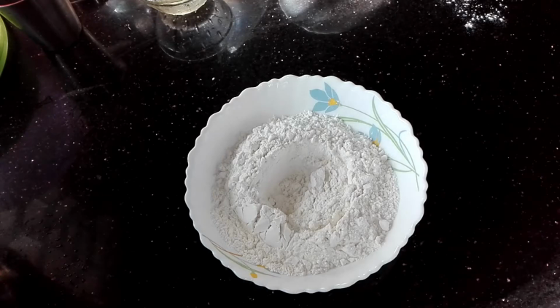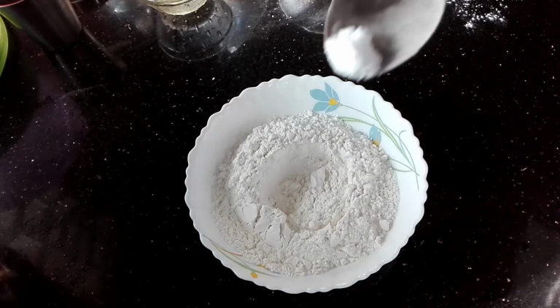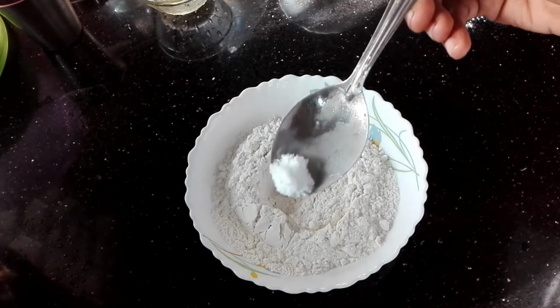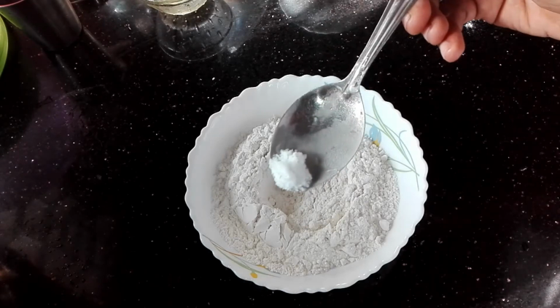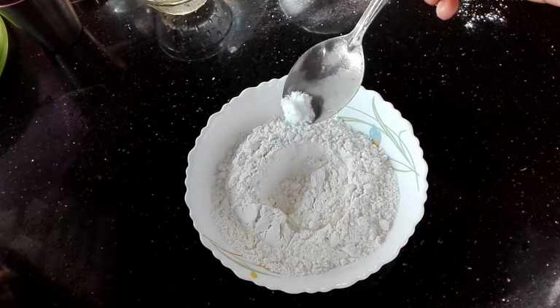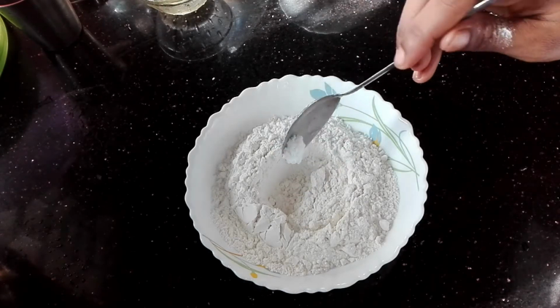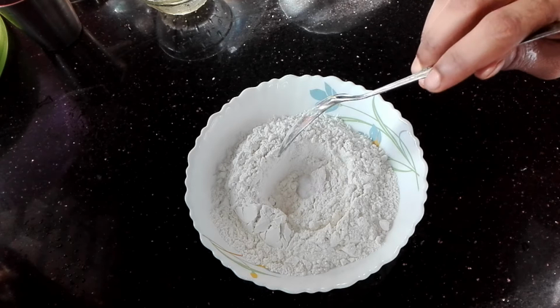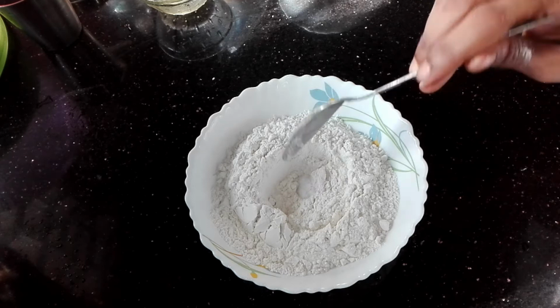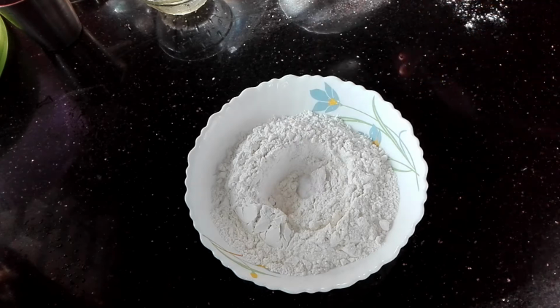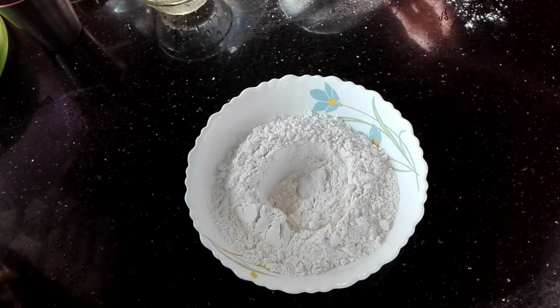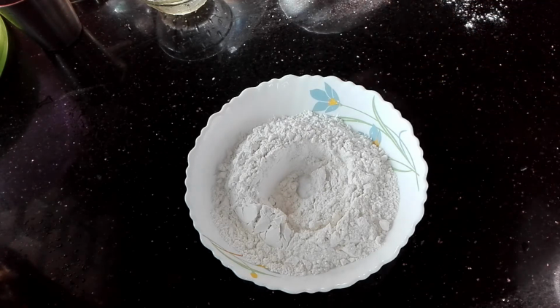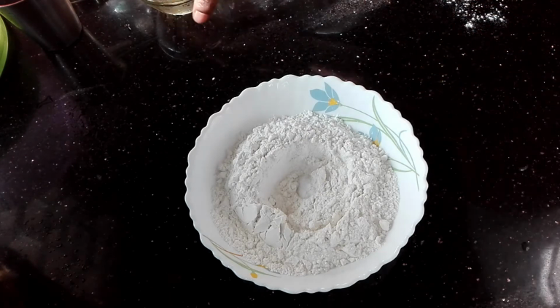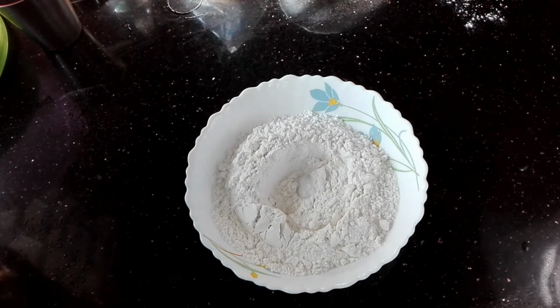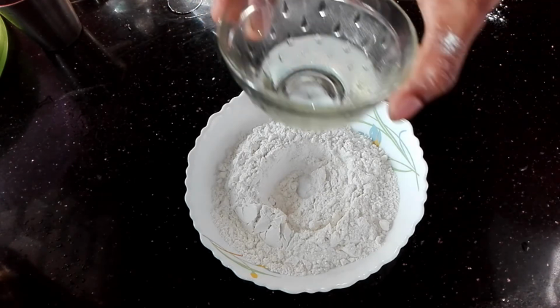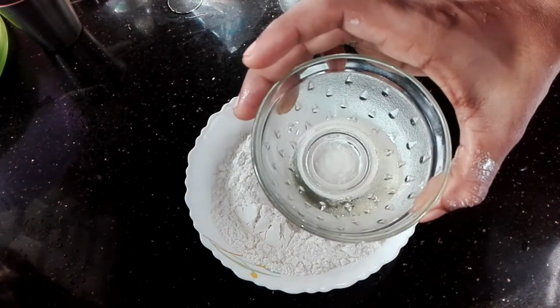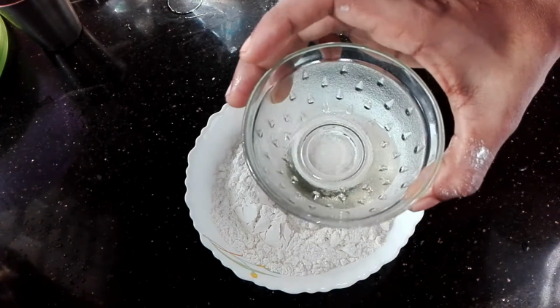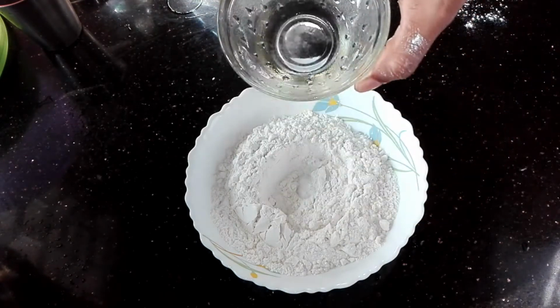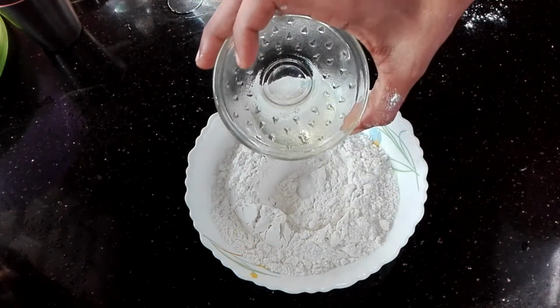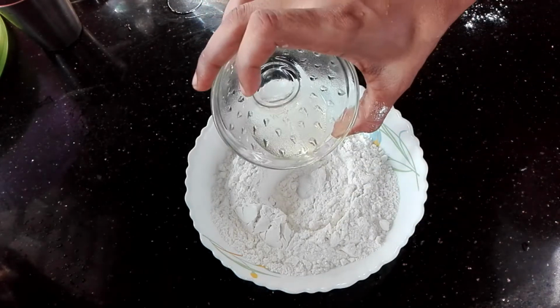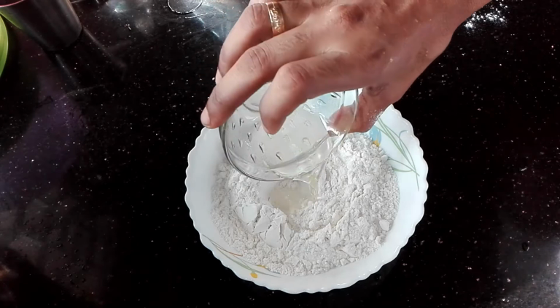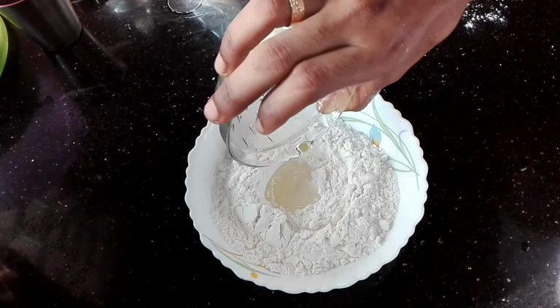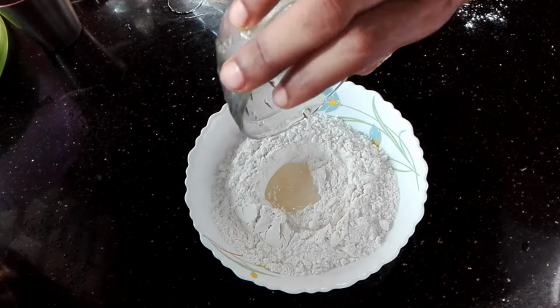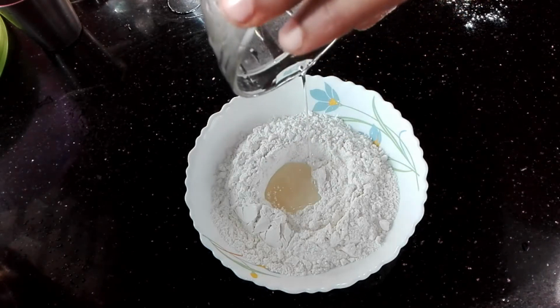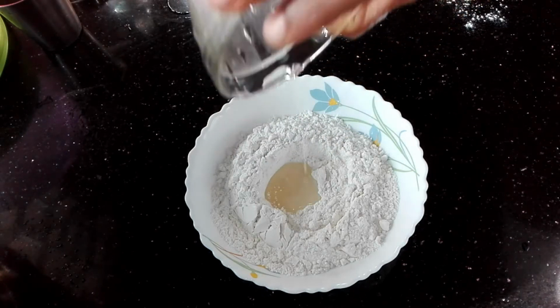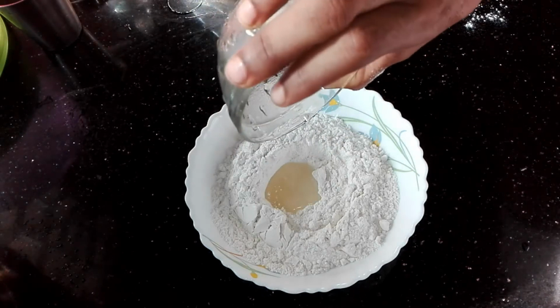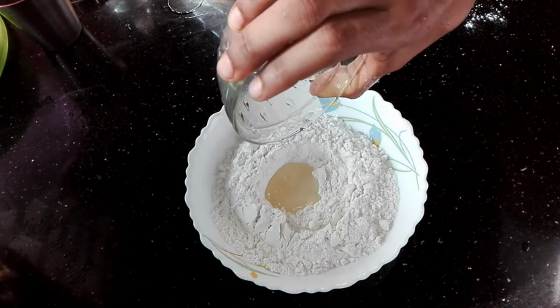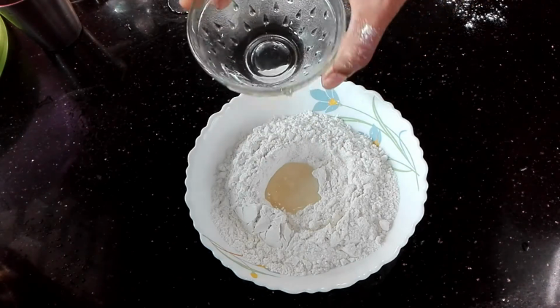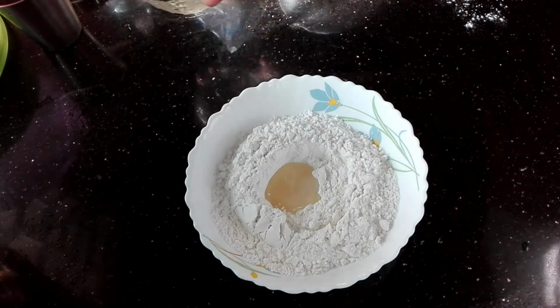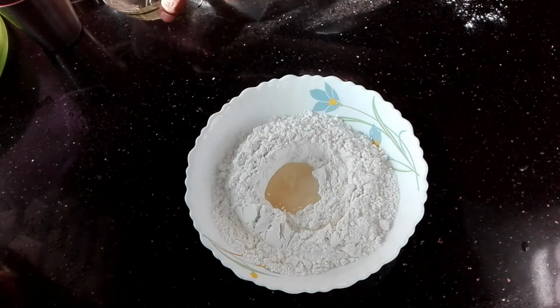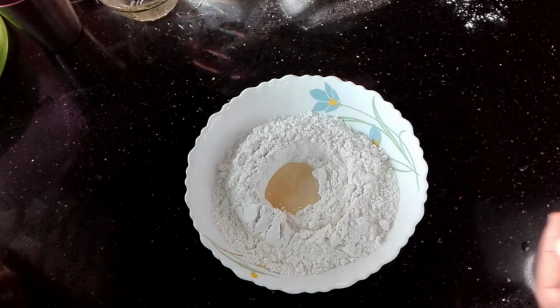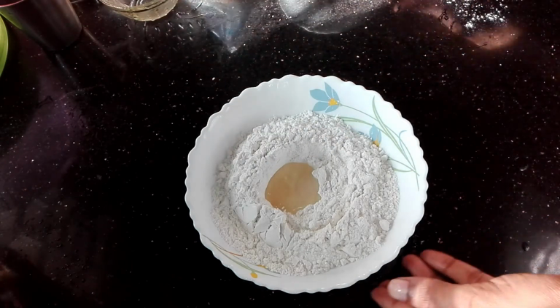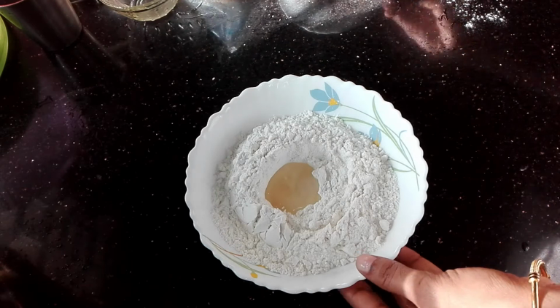Now let's add a little detail. This is a mixture of mayonnaise. Let's mix well — 1 cup of mayonnaise, 1 and a half teaspoon, and here we also add 3 teaspoons of mayonnaise.